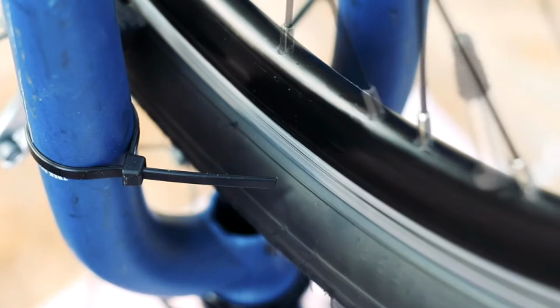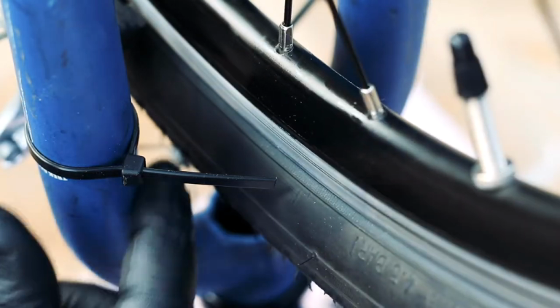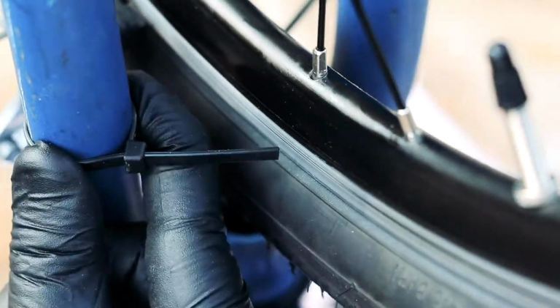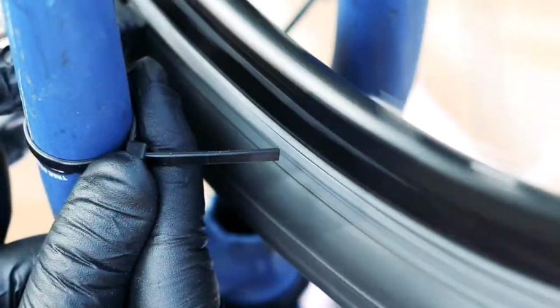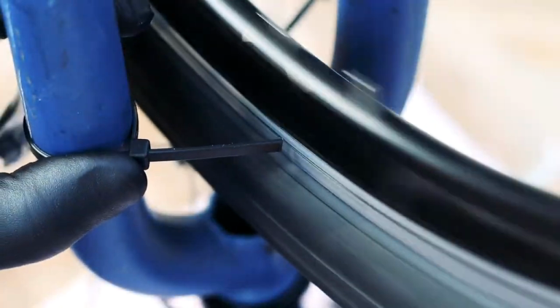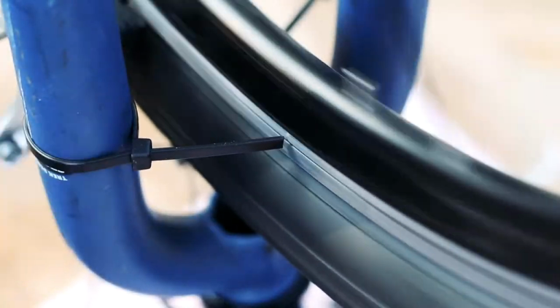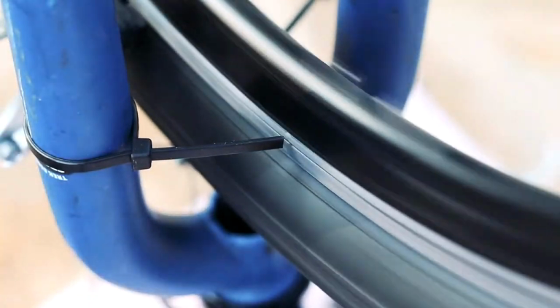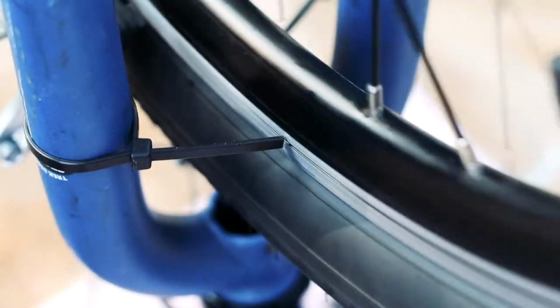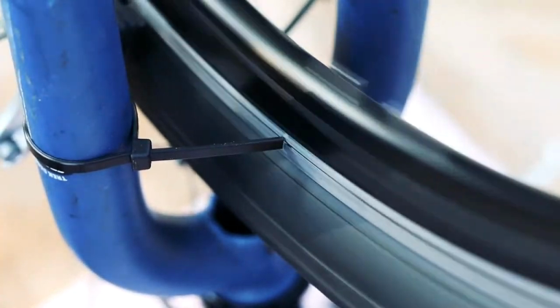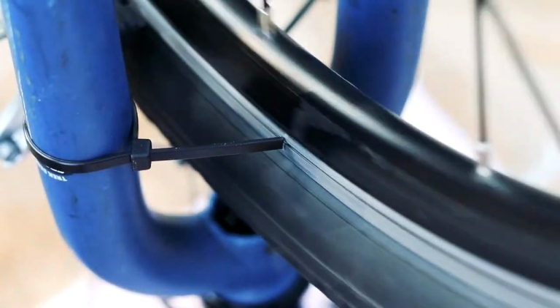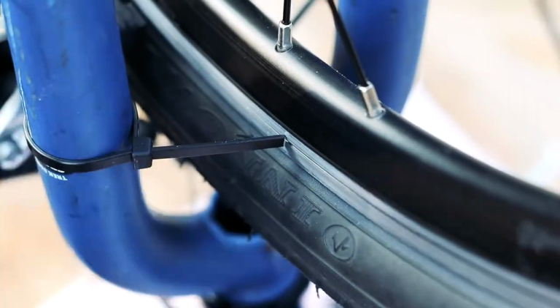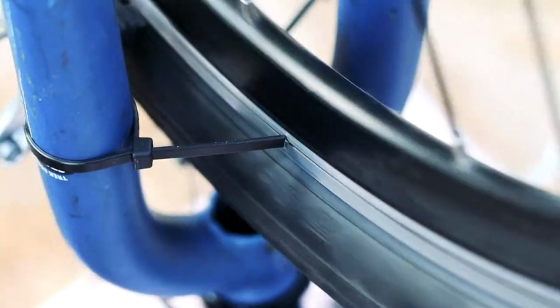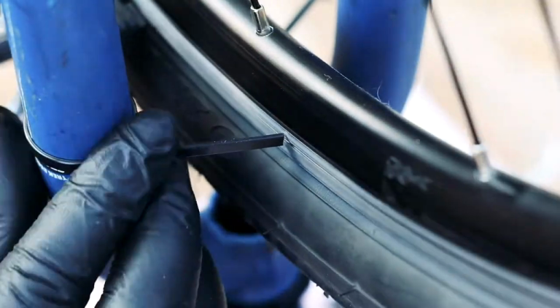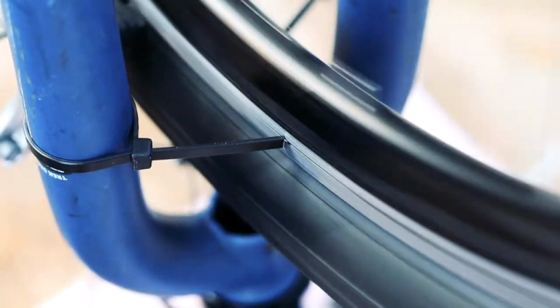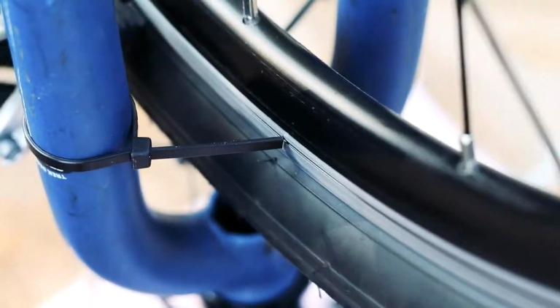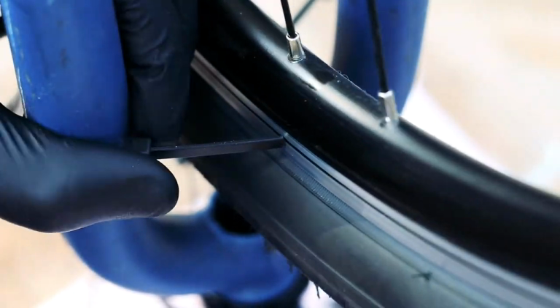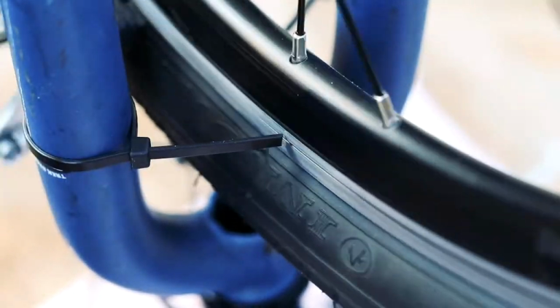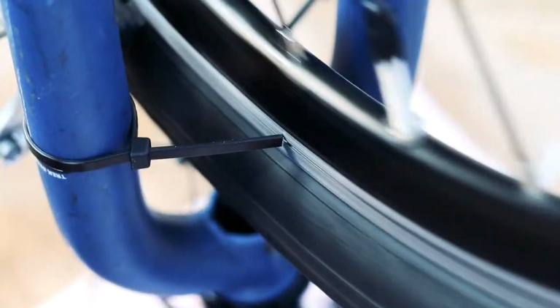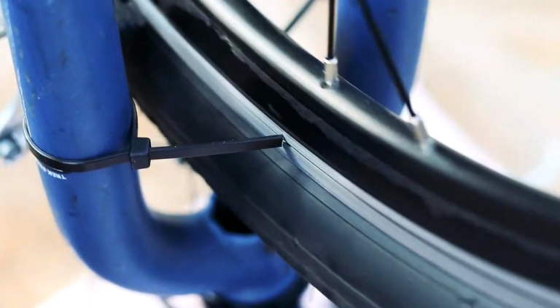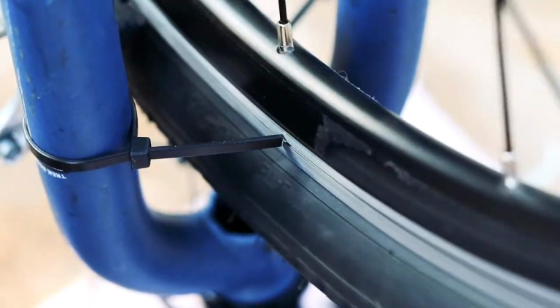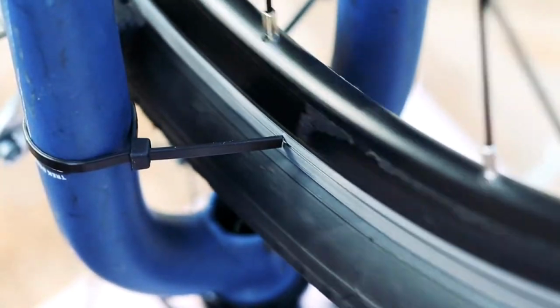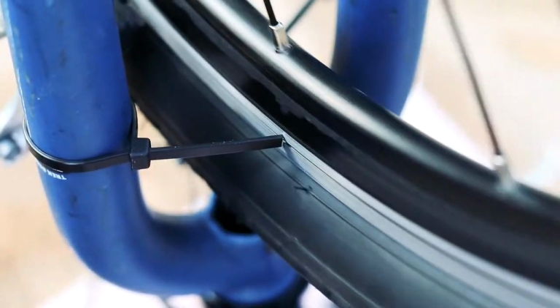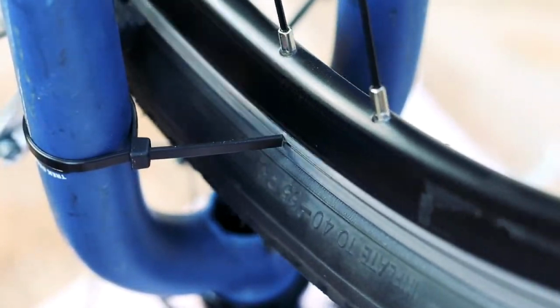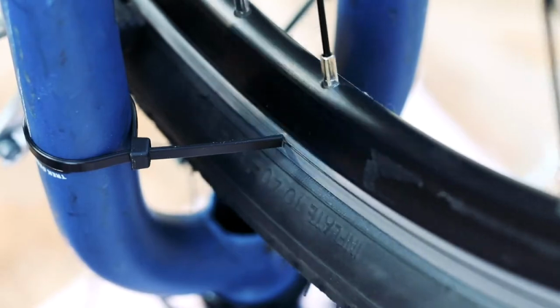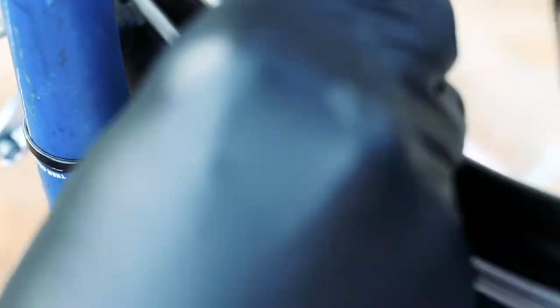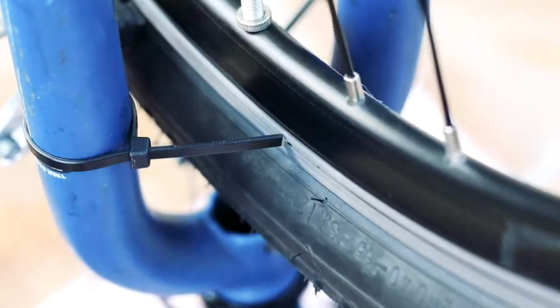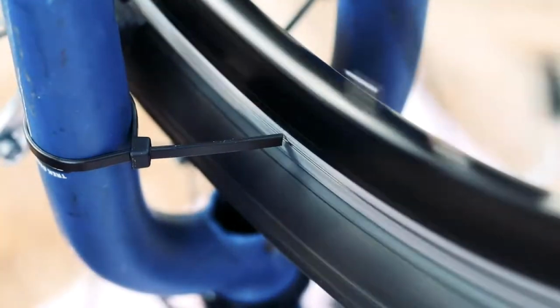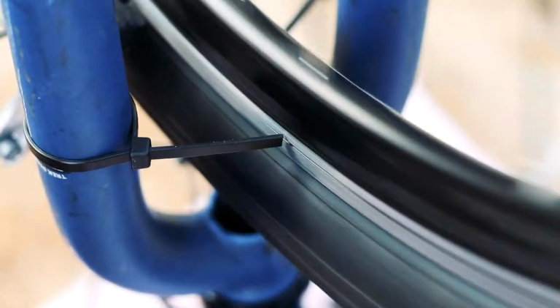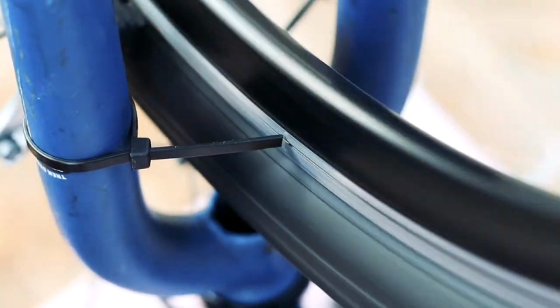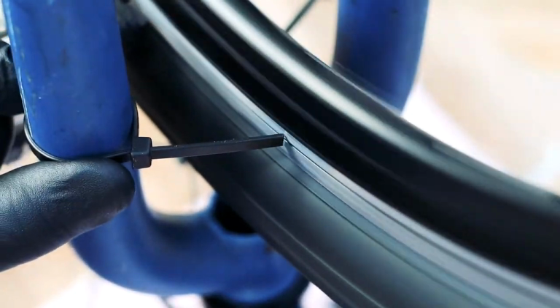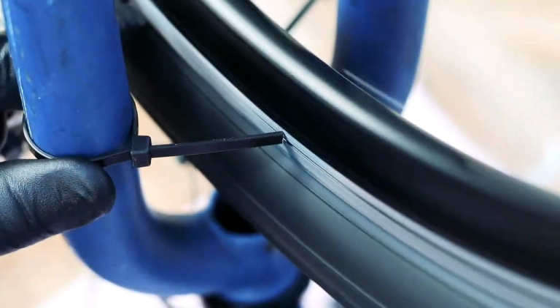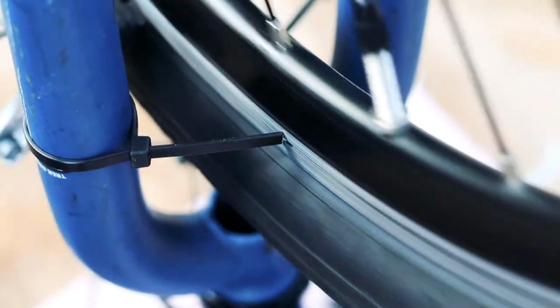The other major problem with using a zip tie is adjustment. The arms on a truing stand can be easily and precisely adjusted, but making fine adjustments to a zip tie is more difficult. You'll often overshoot and have to move it back and forth several times before it's positioned correctly.